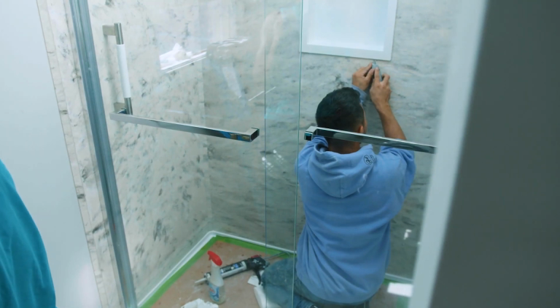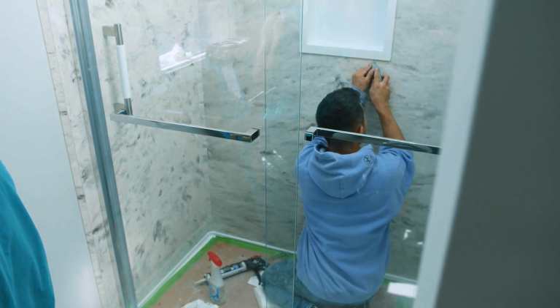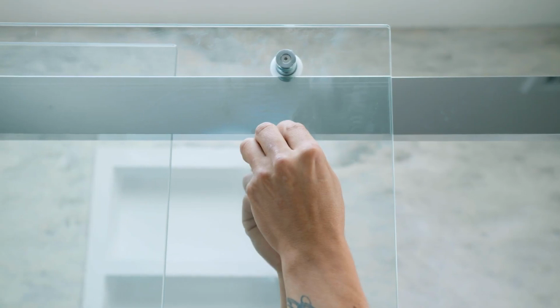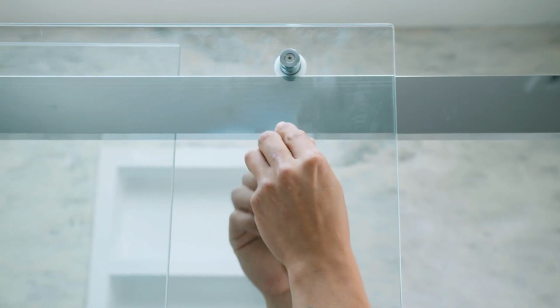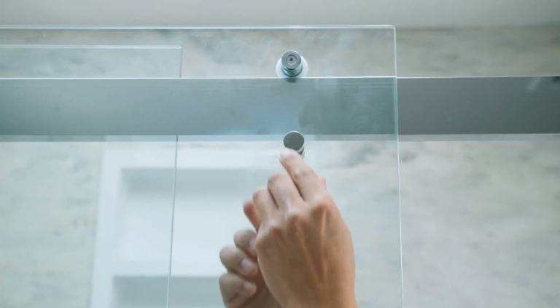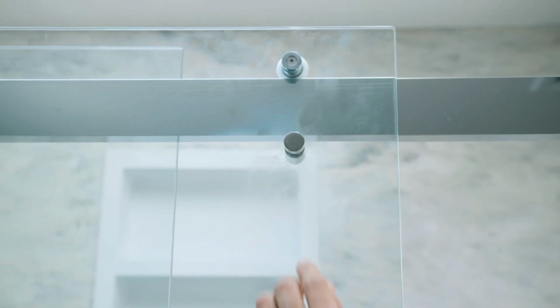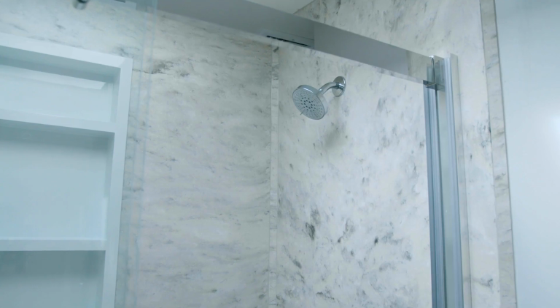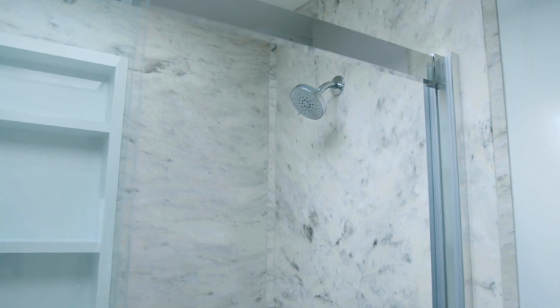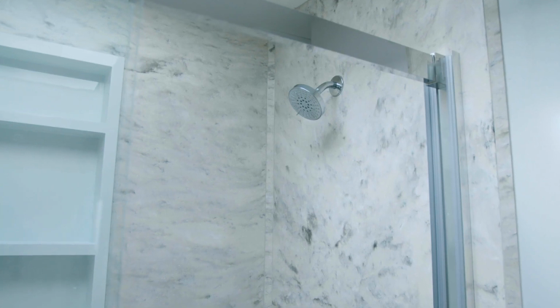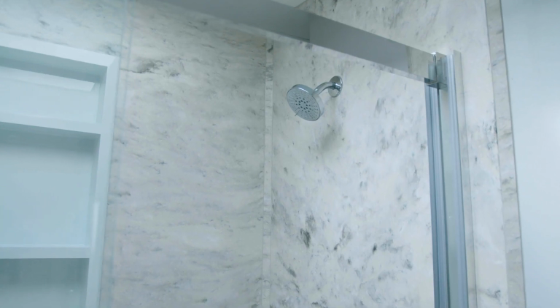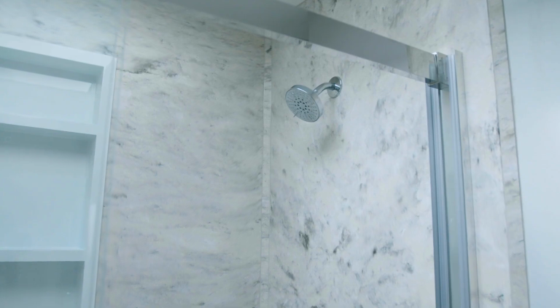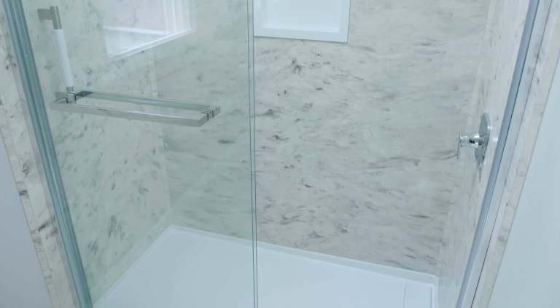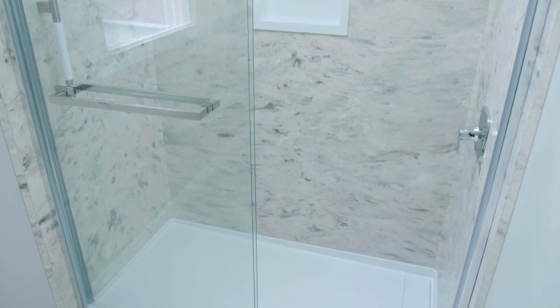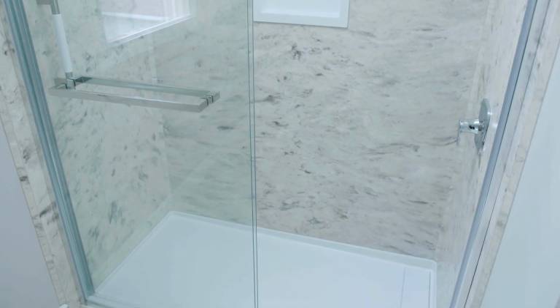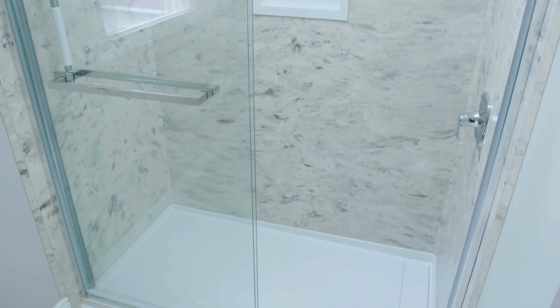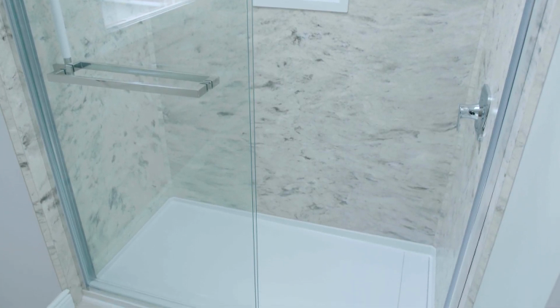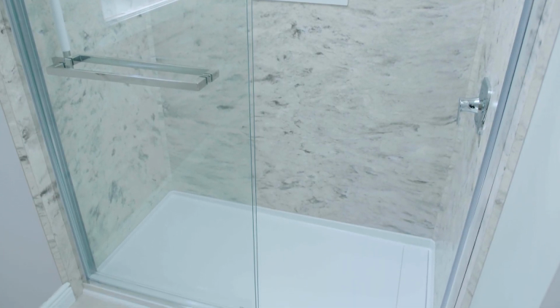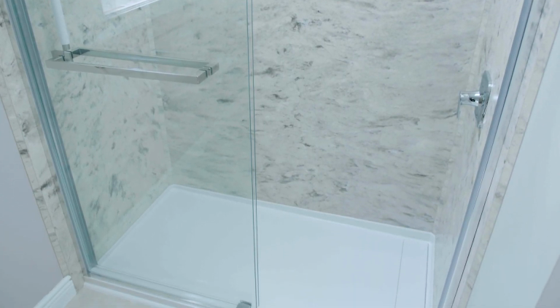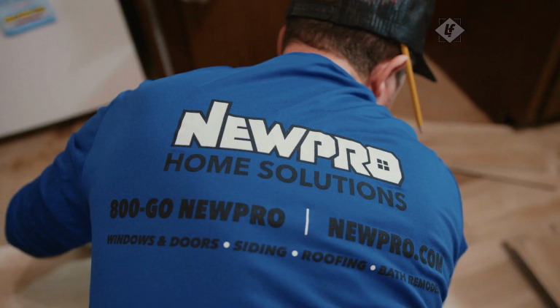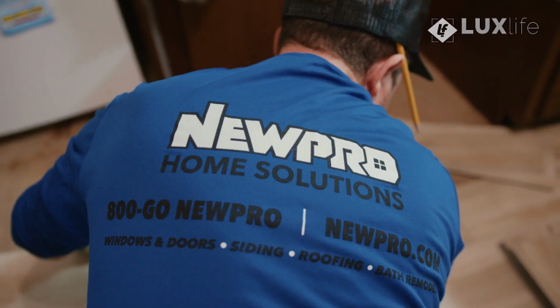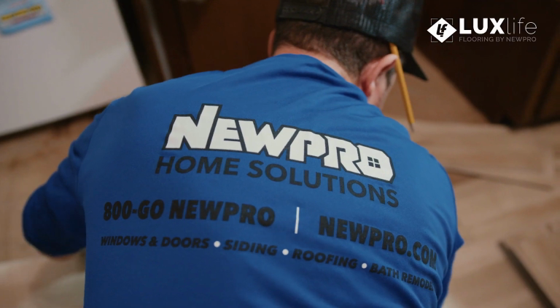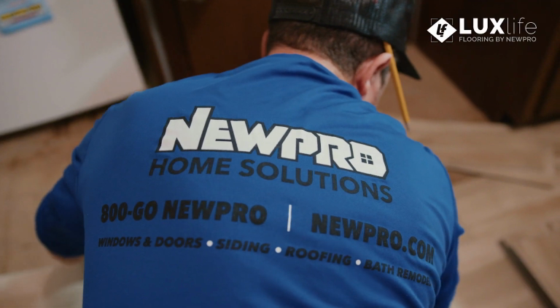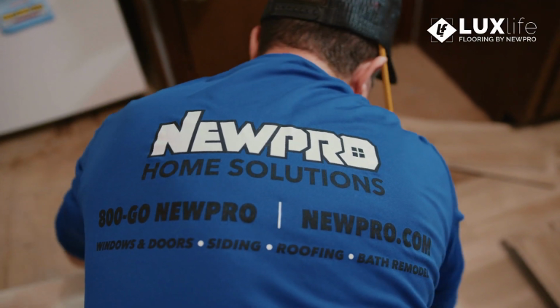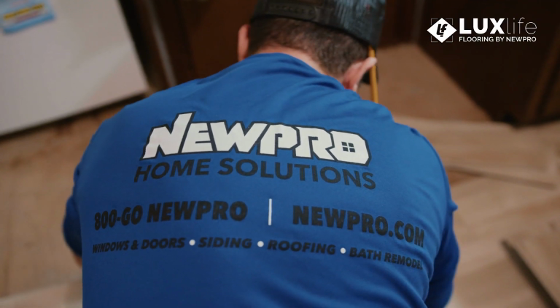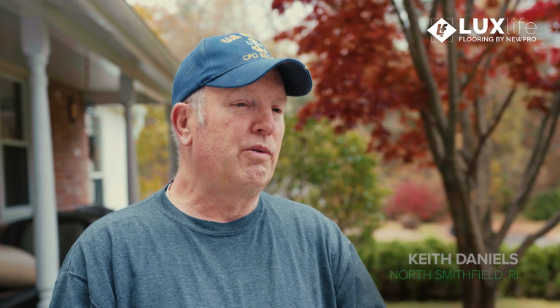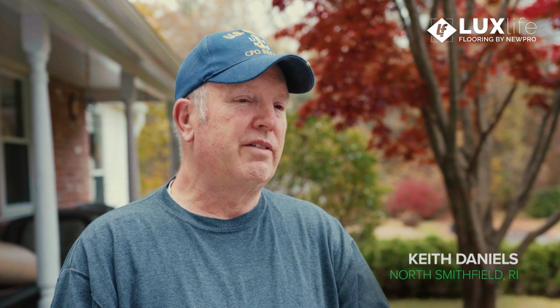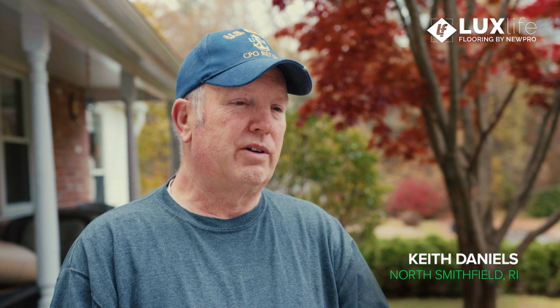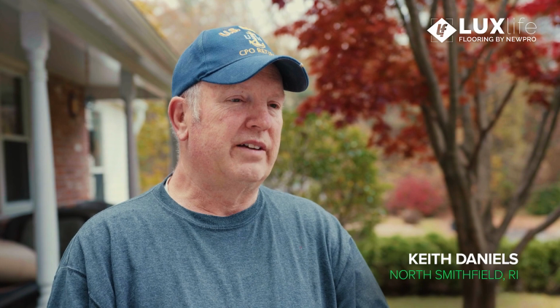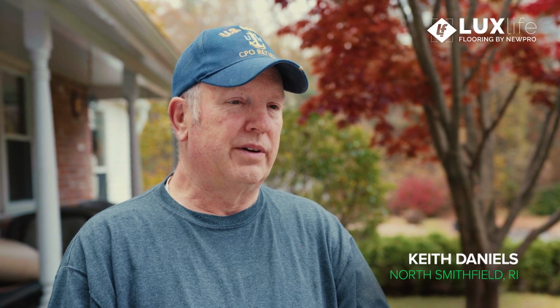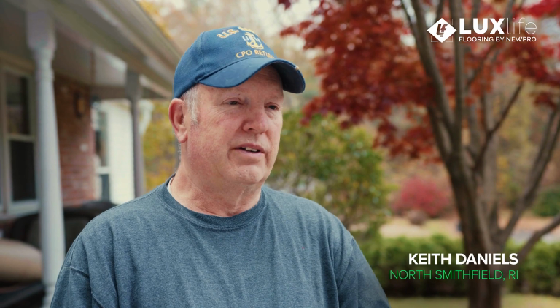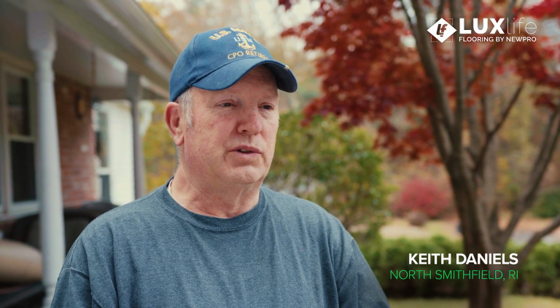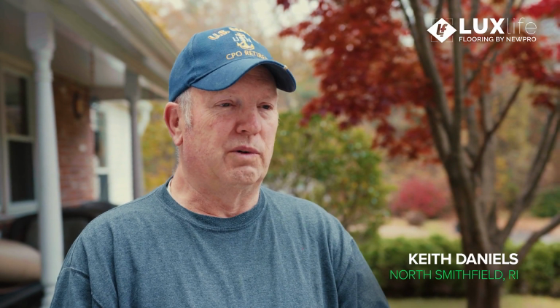NEWPRO had done a shower tub for us before and they did a nice job. They called us and said they were starting the flooring business, and we've wanted for a long time to put in this new floor.